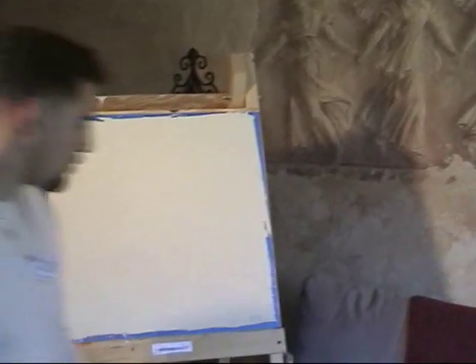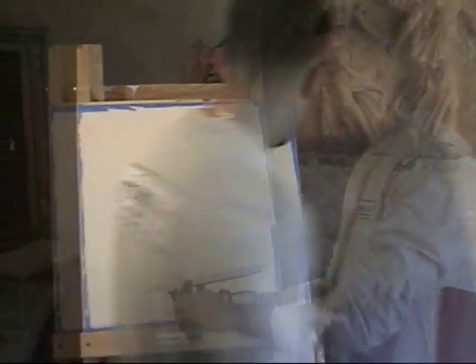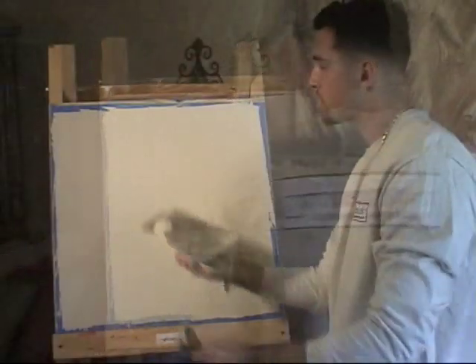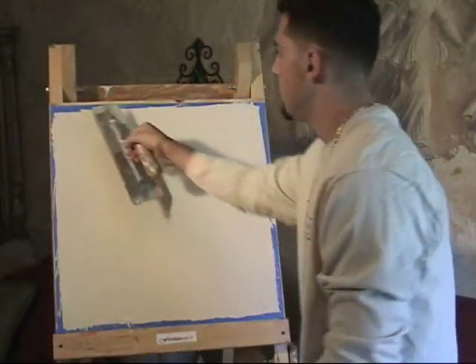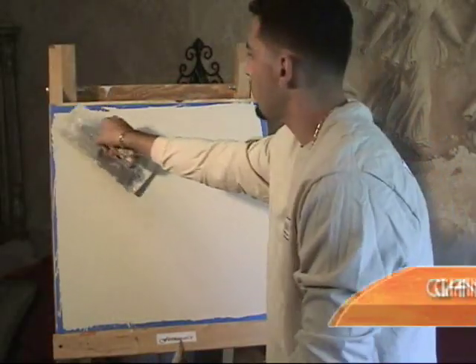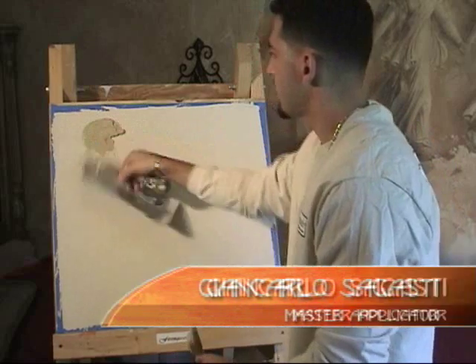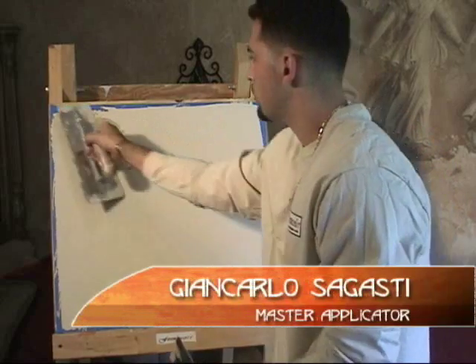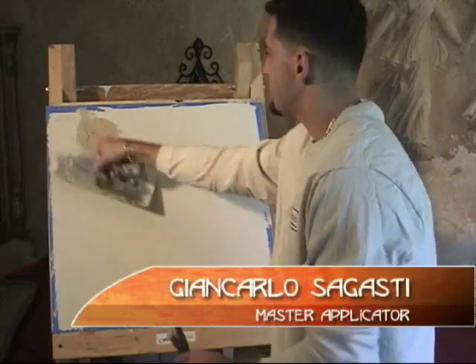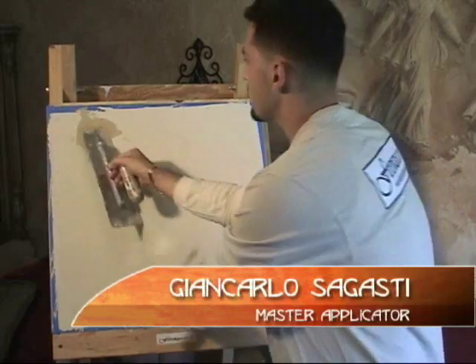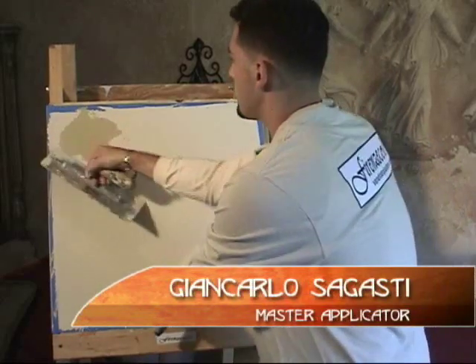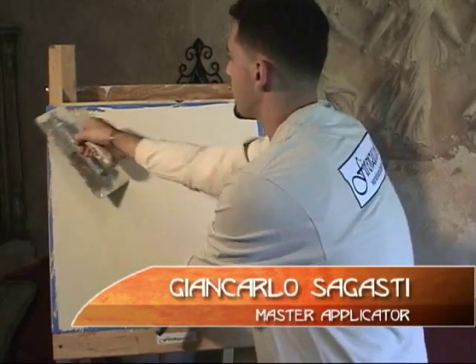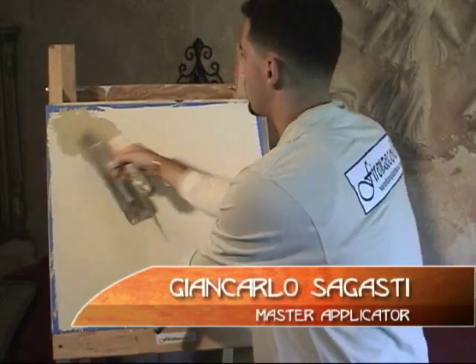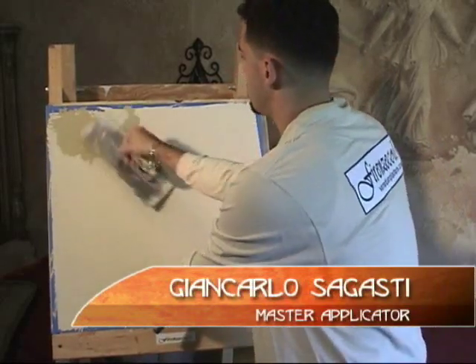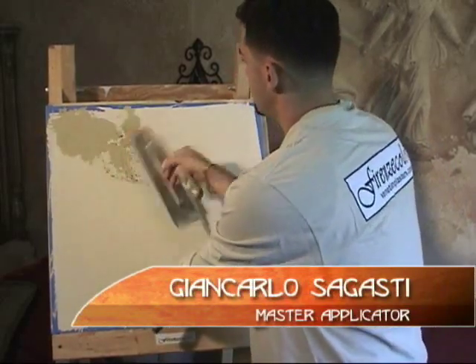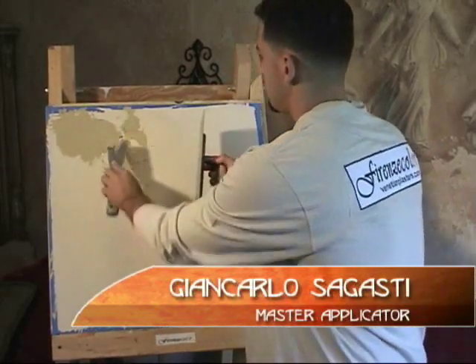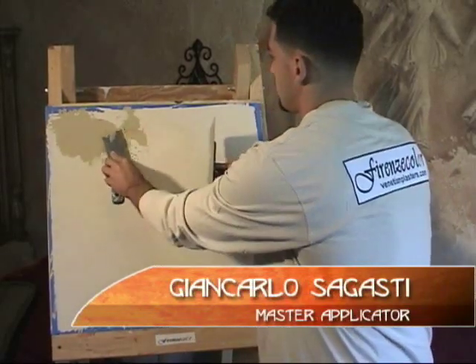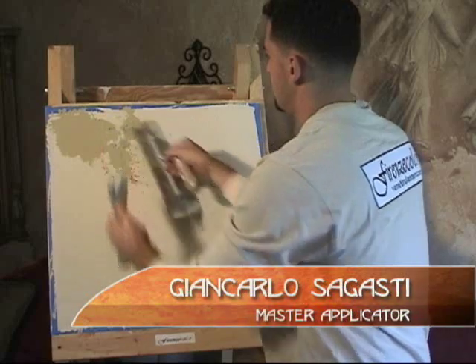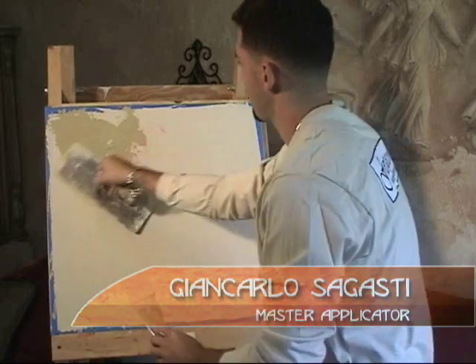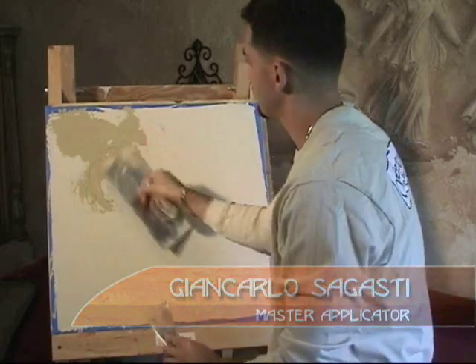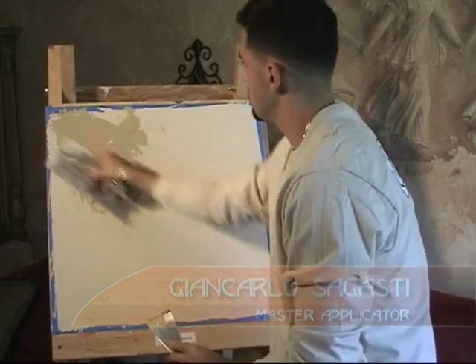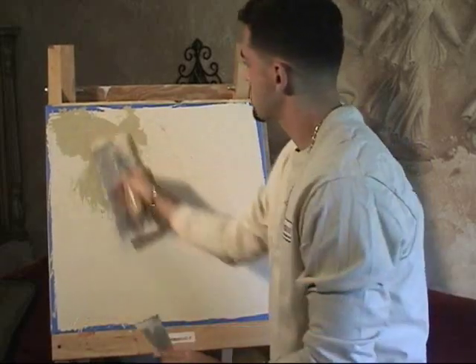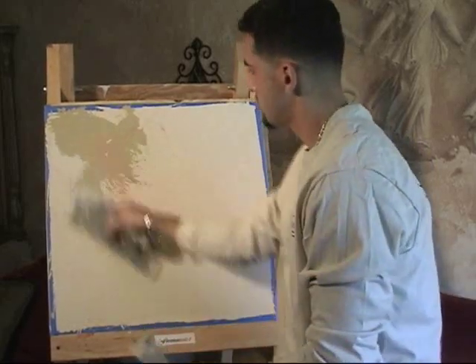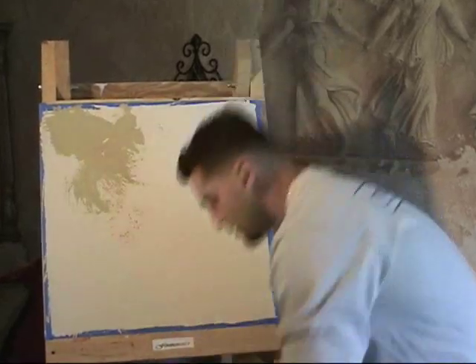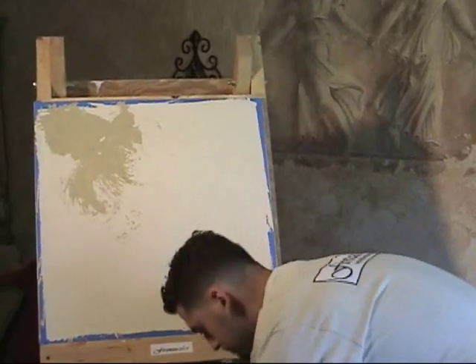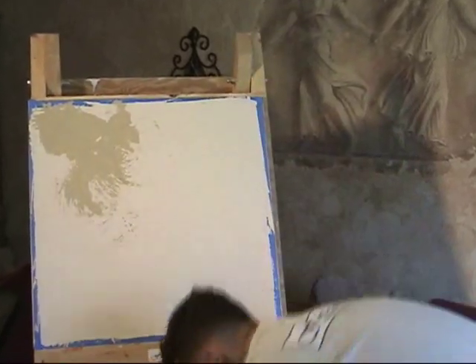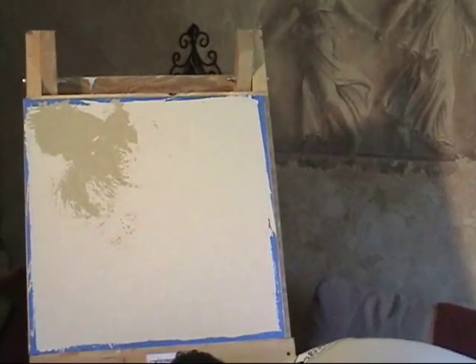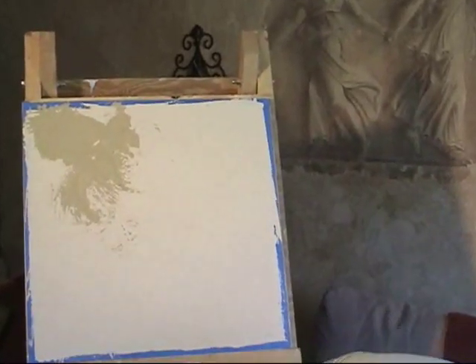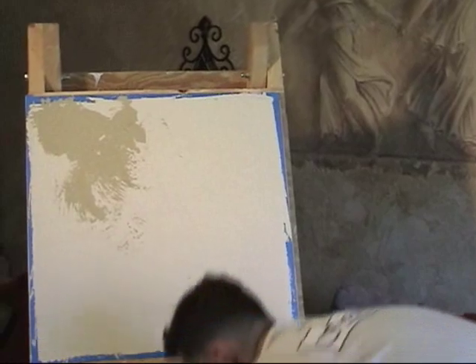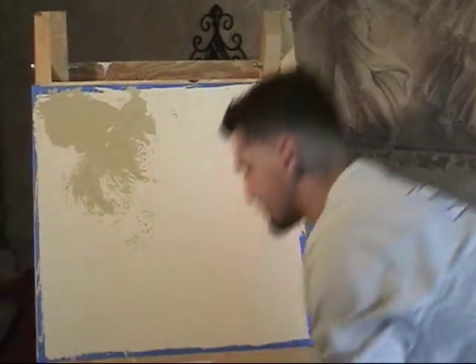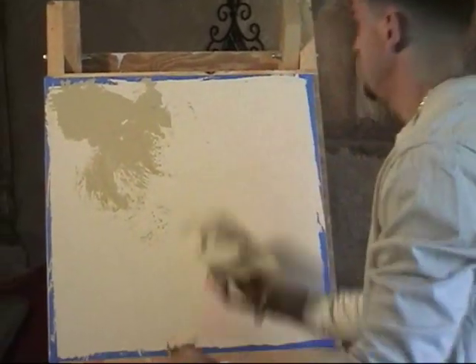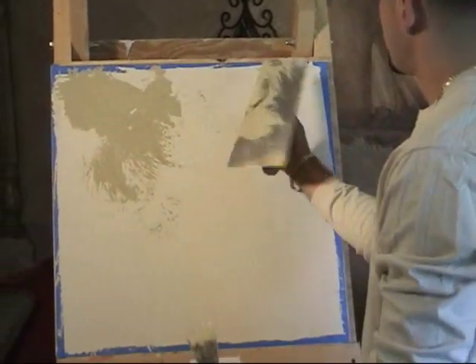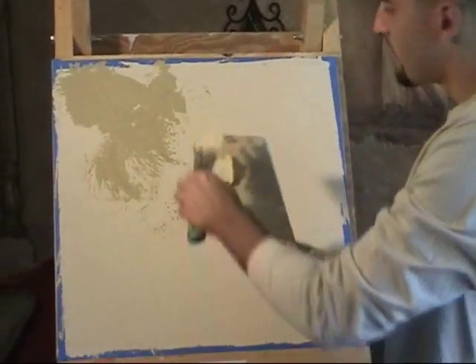The finish that Giancarlo is showing is the same finish that is on the walls directly behind him. It is created by using Carrara Coarse Marmorino Anticotato. Anticotato refers to the technique of a skipped trowel.